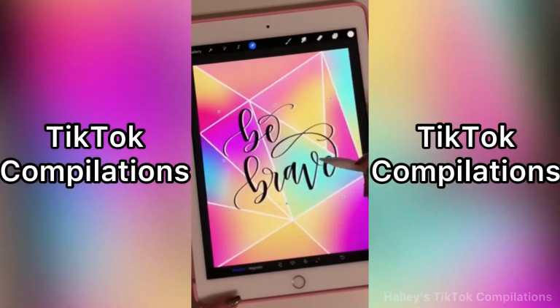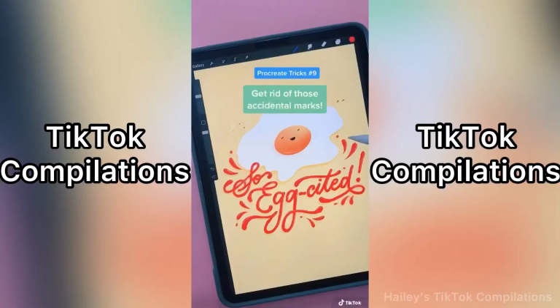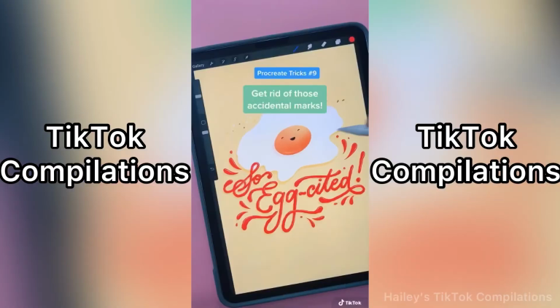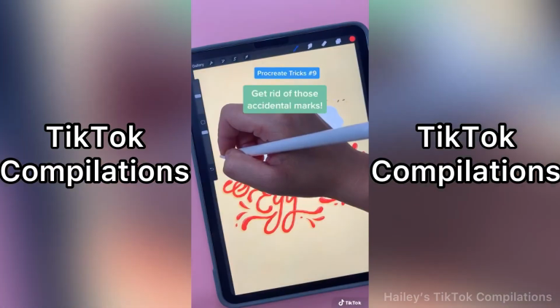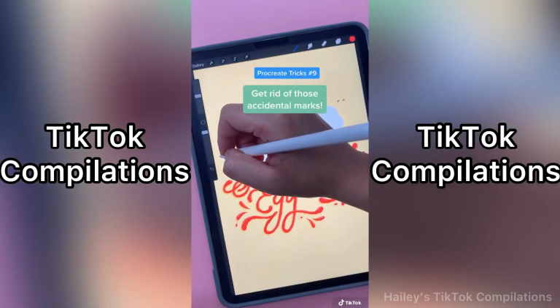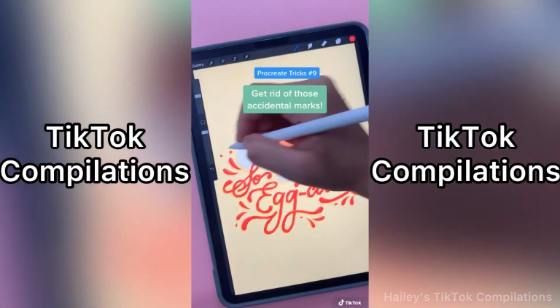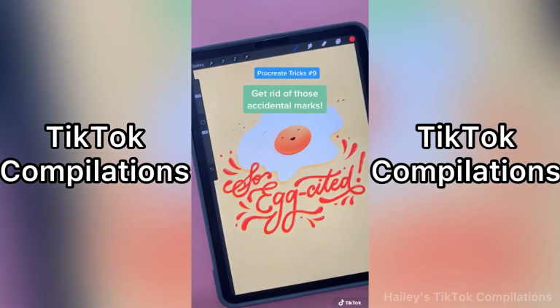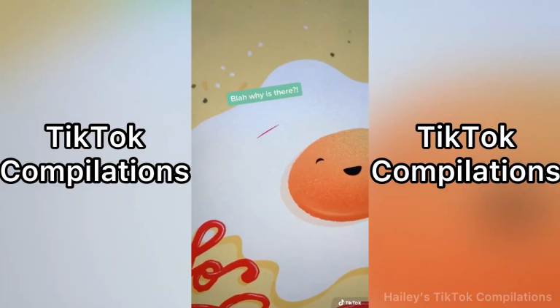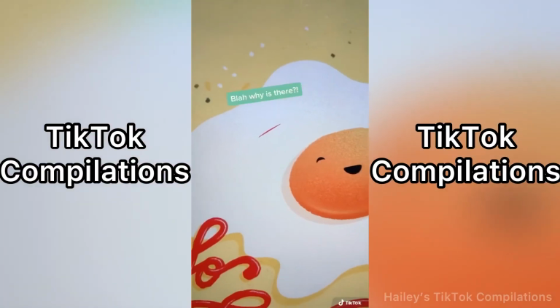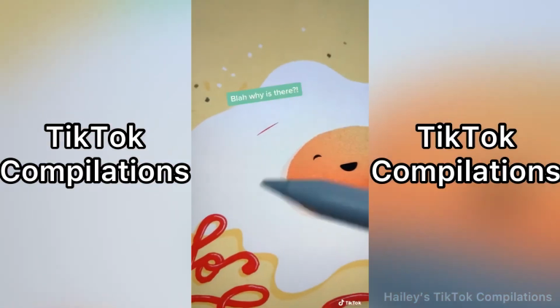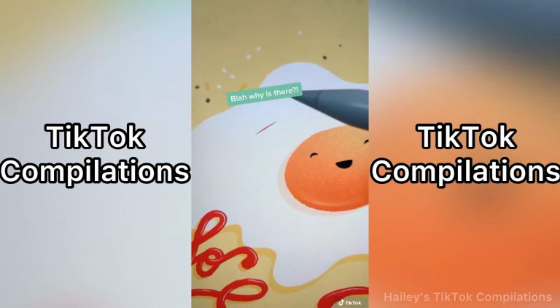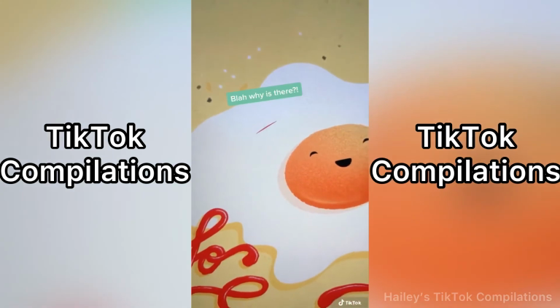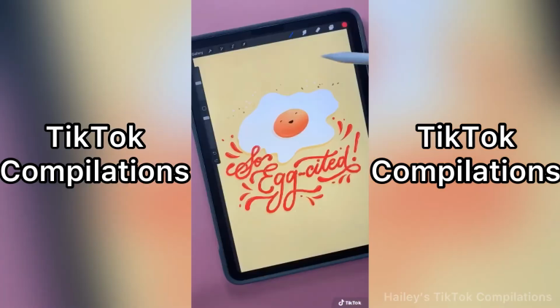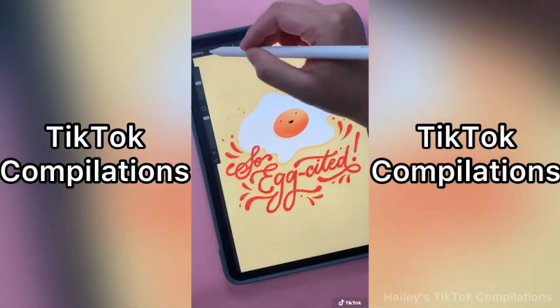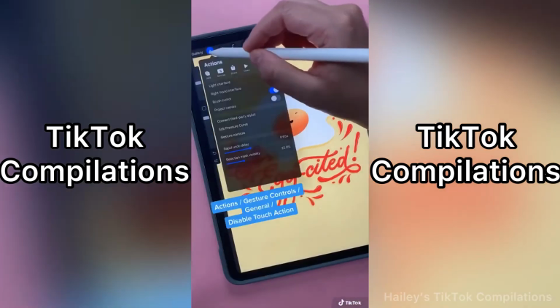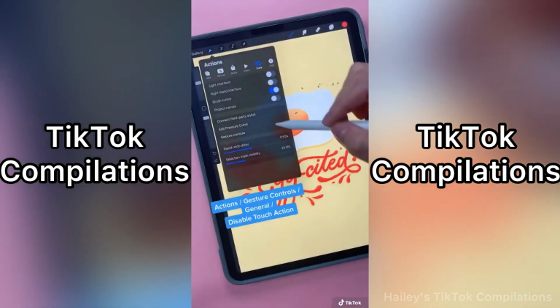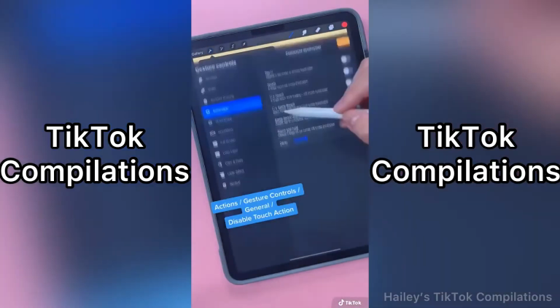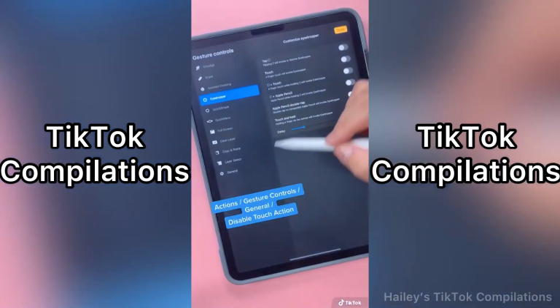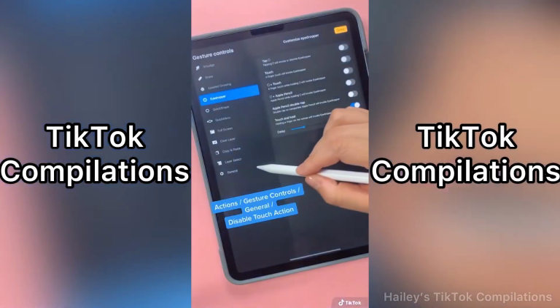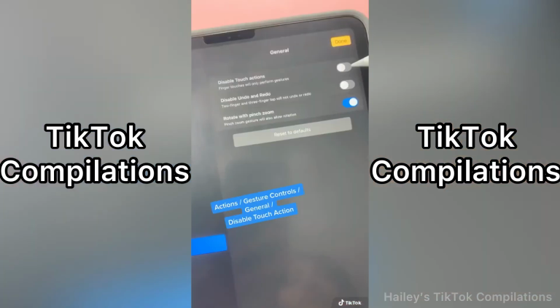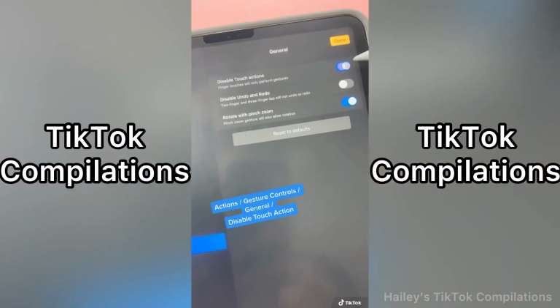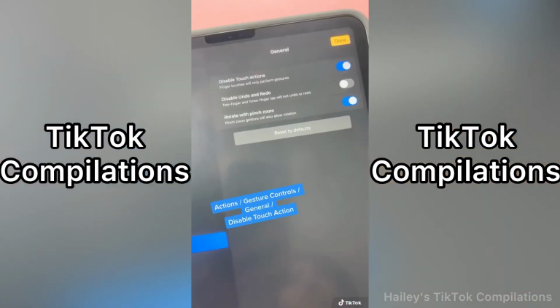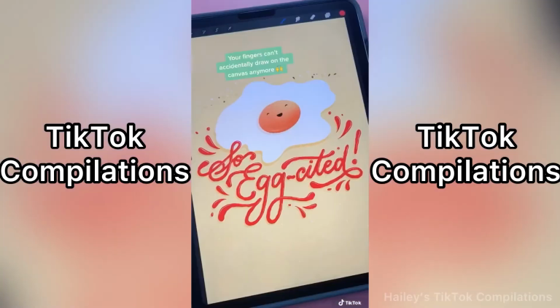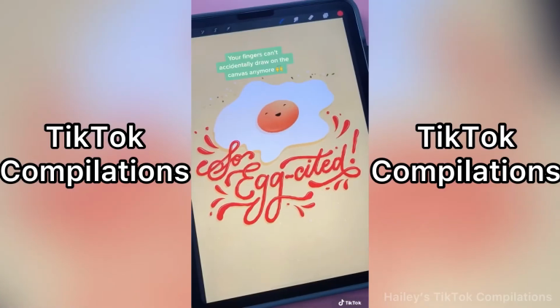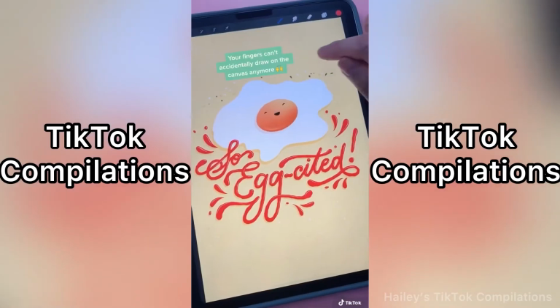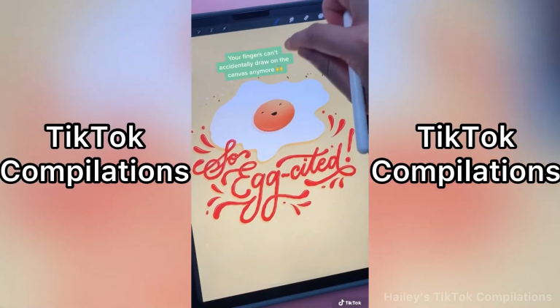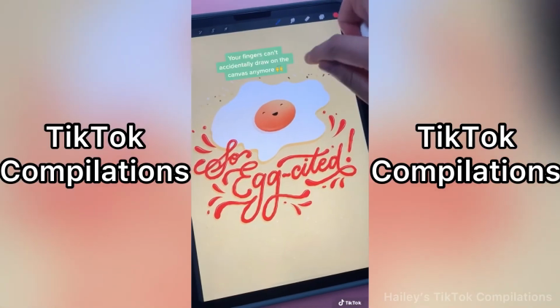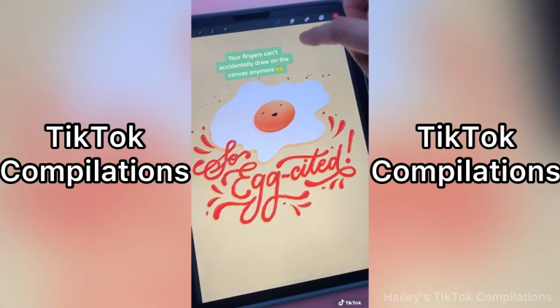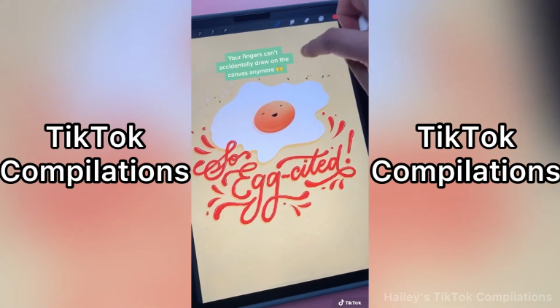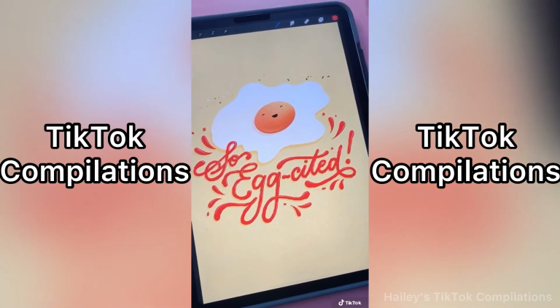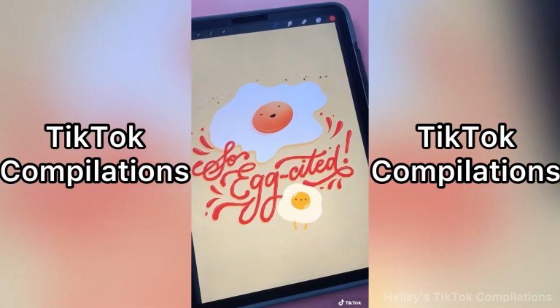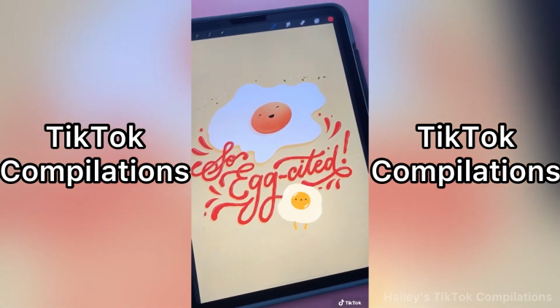Do you ever get accidental strokes on your canvas? Here's a way to avoid that. Go to Actions, Gesture Controls, General, Disable Touch Action. Now if your fingers touch the canvas, it won't make a mark. Isn't that exciting?